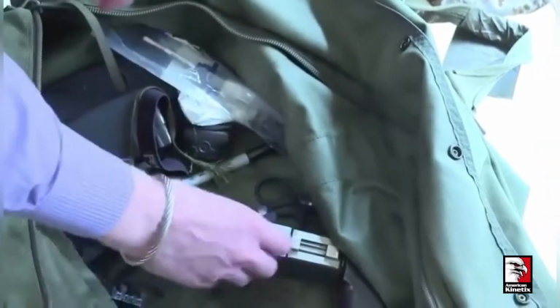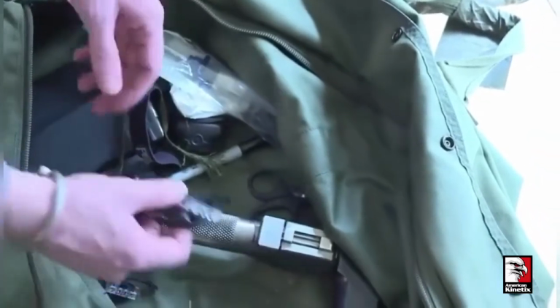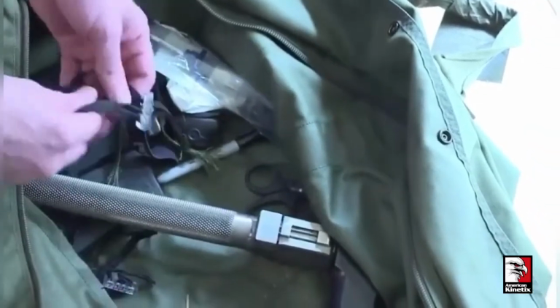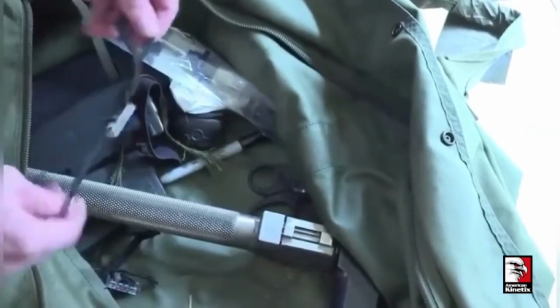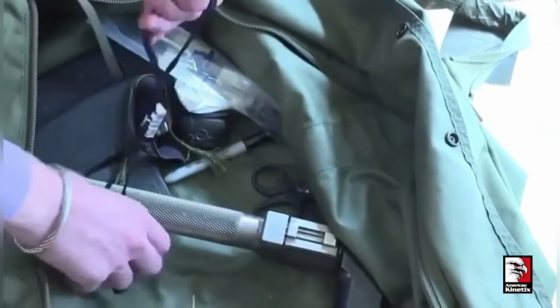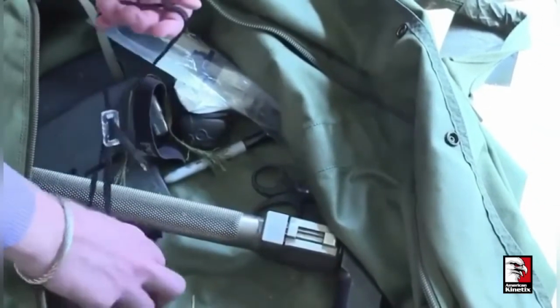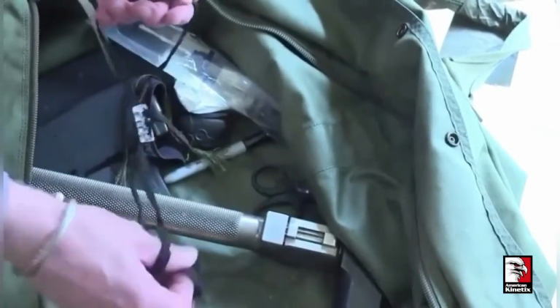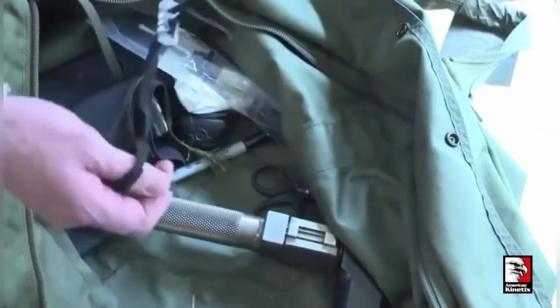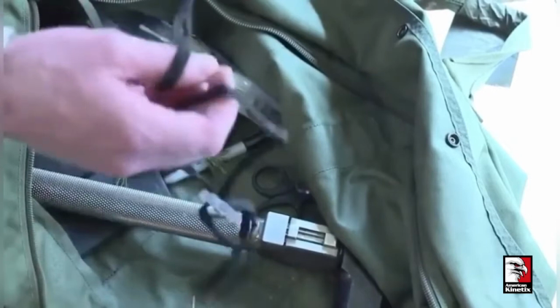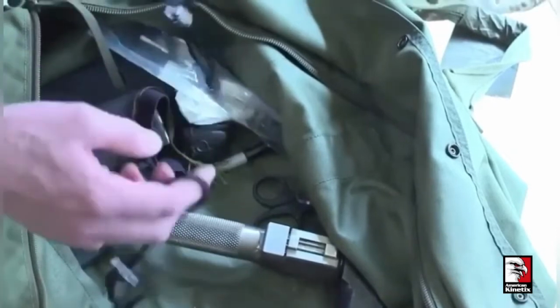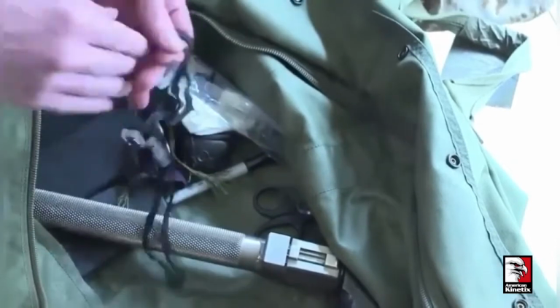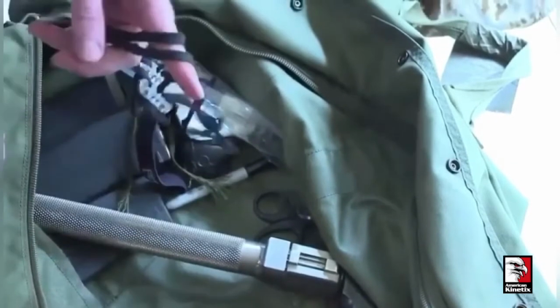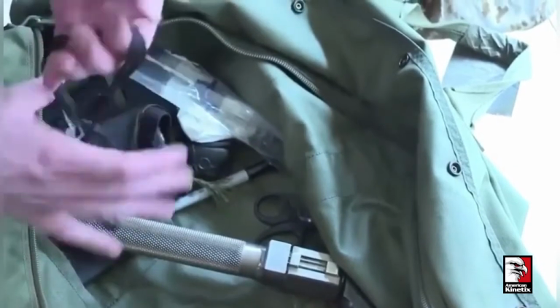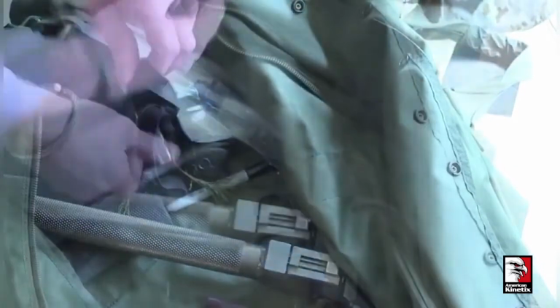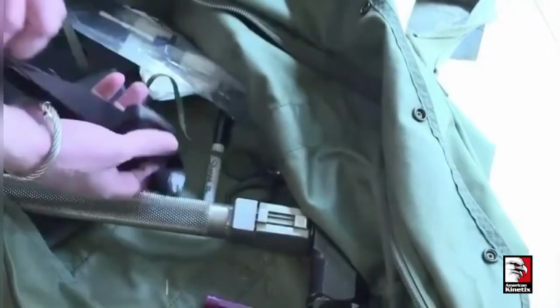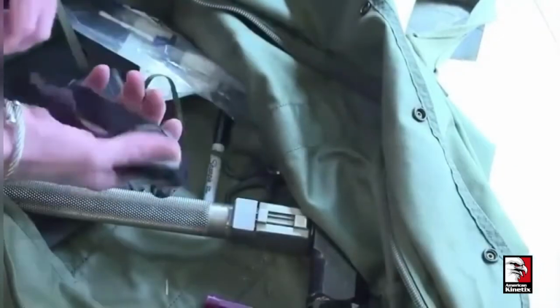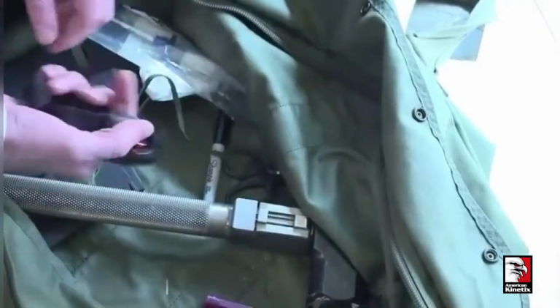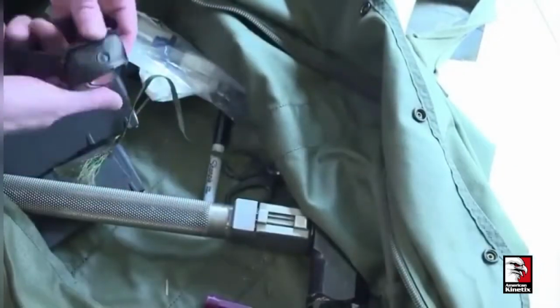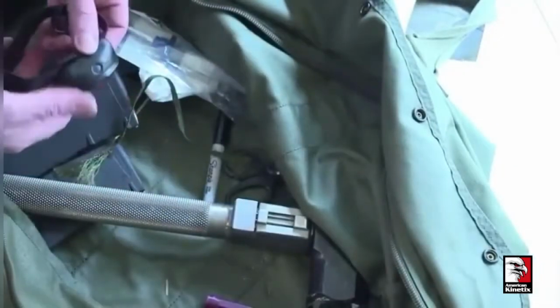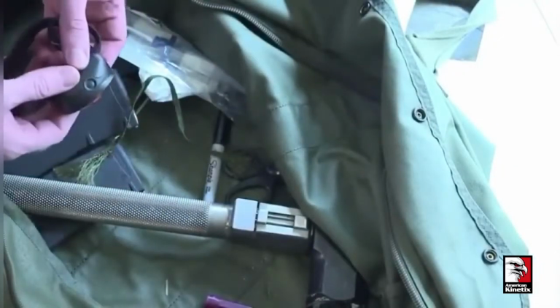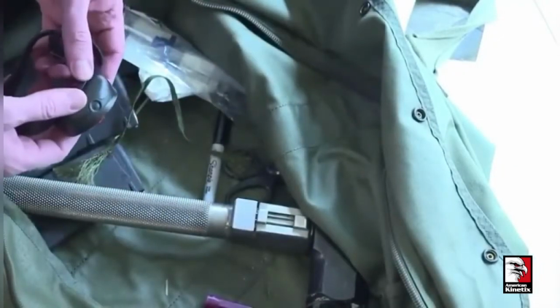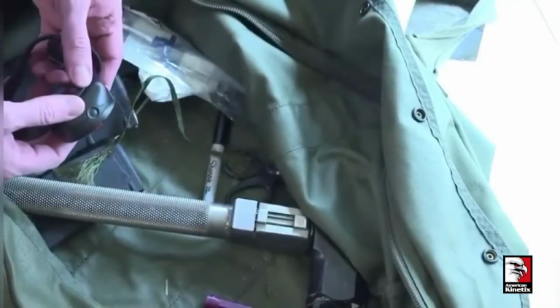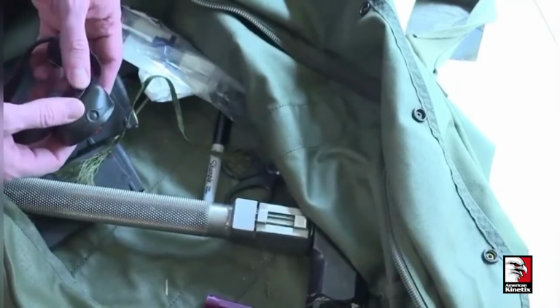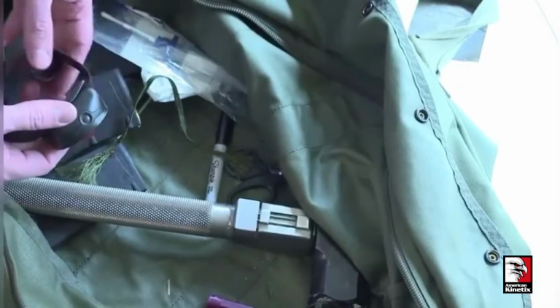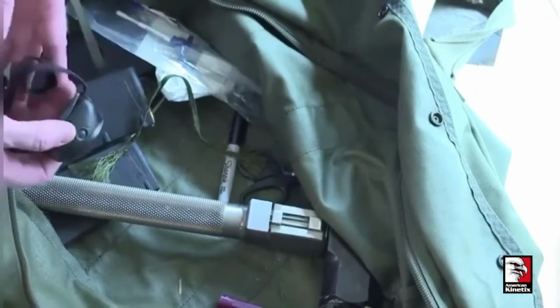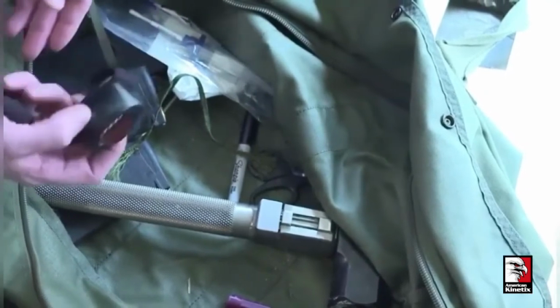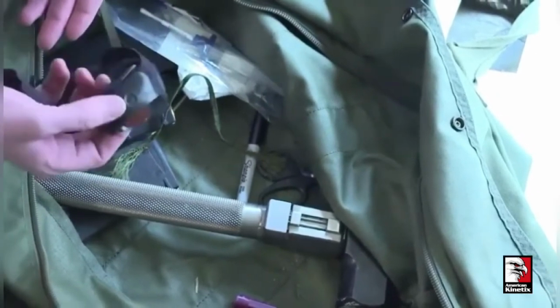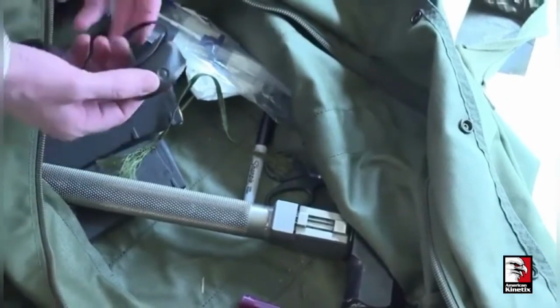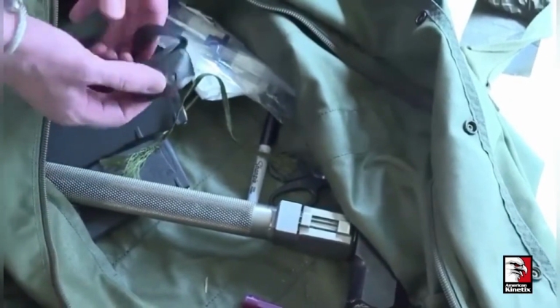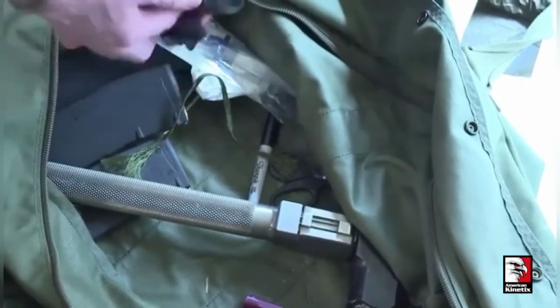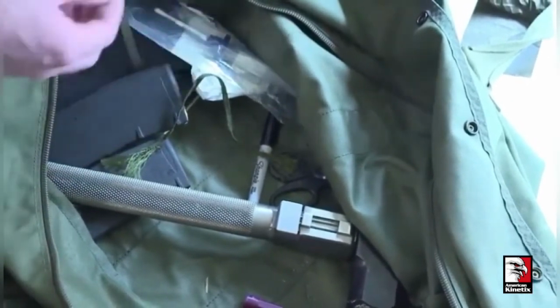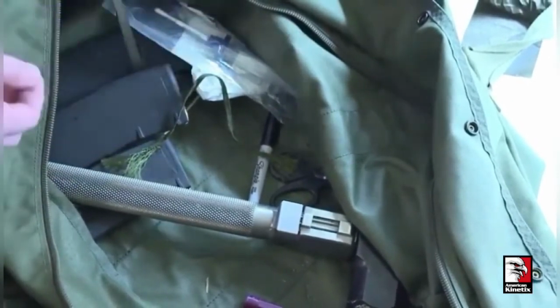We brought a couple sets of handcuffs that we didn't end up needing. And a headlamp — for once the shooting is done, if it's too dark you can turn it on and find stuff if you're looking for intelligence.